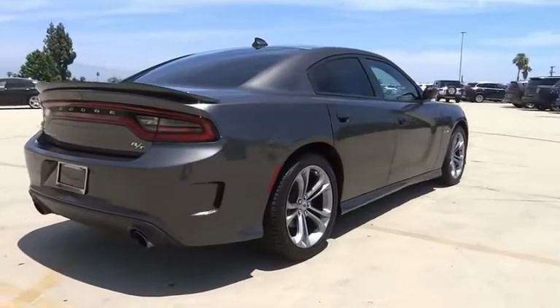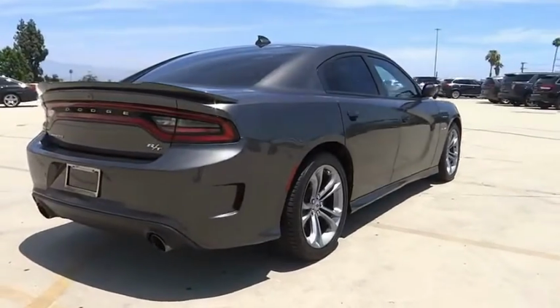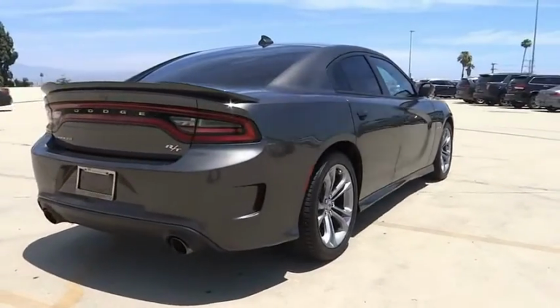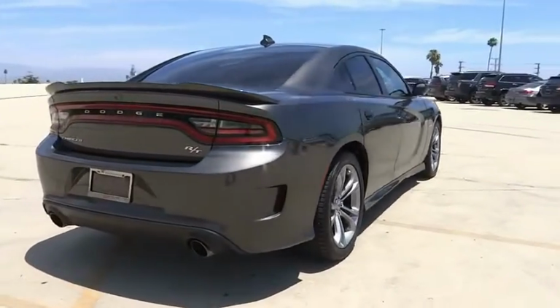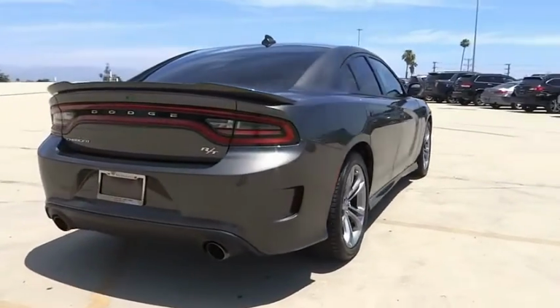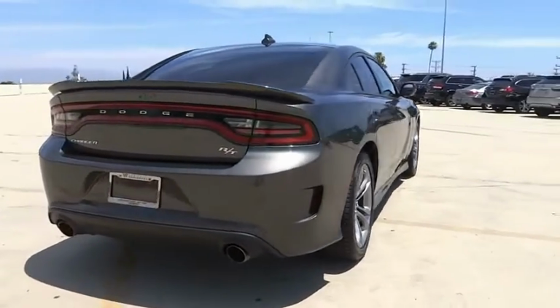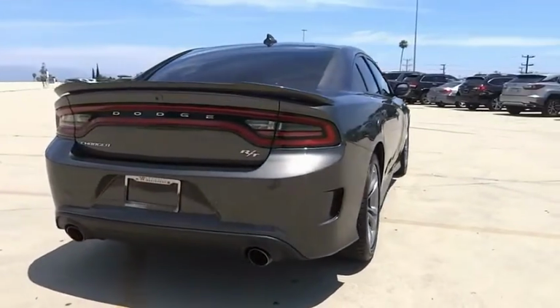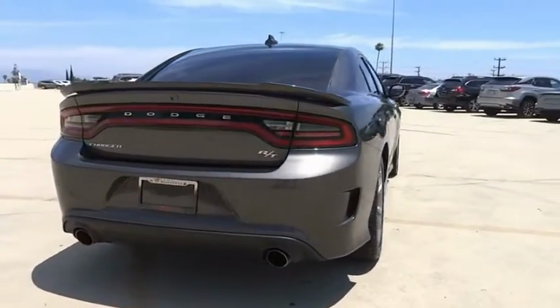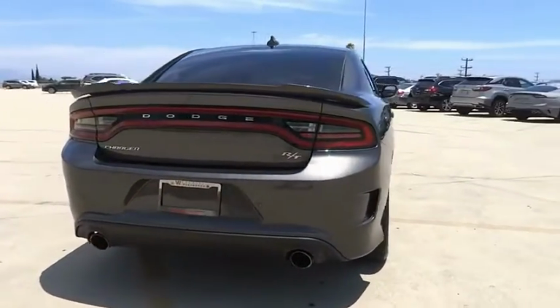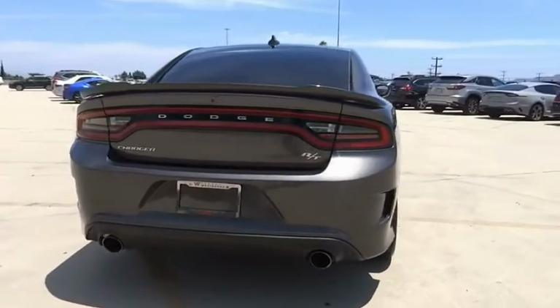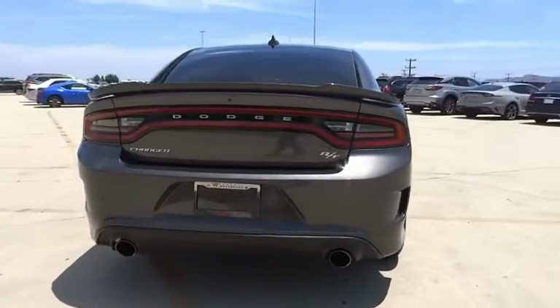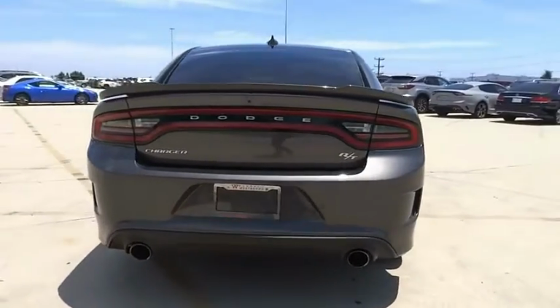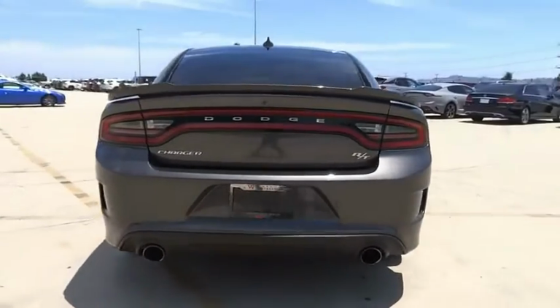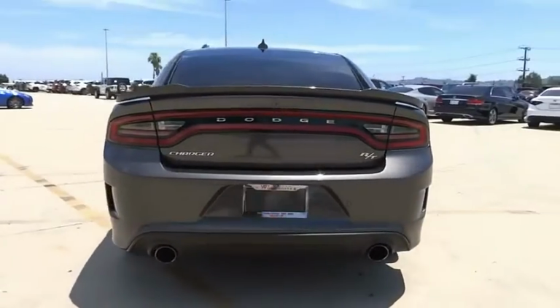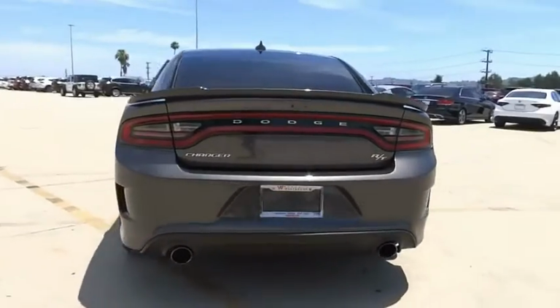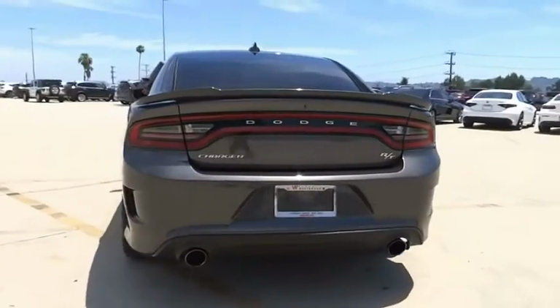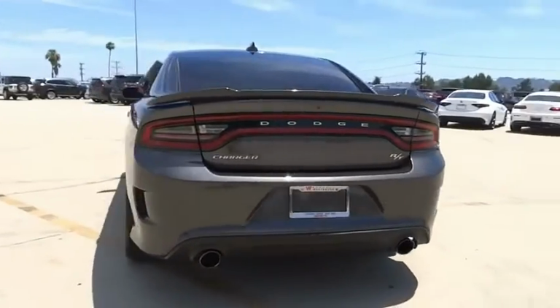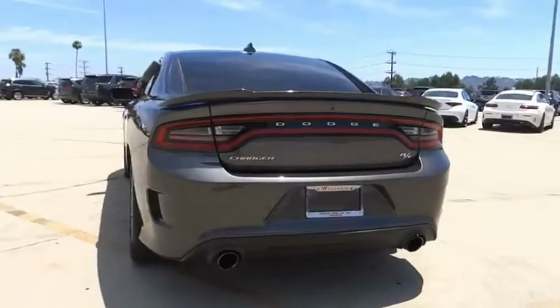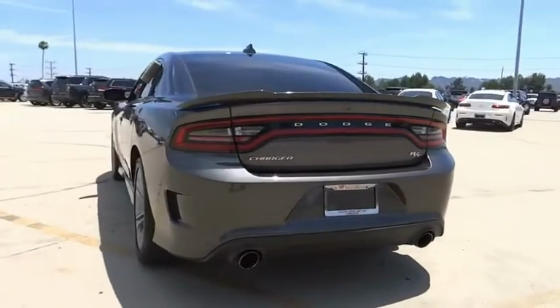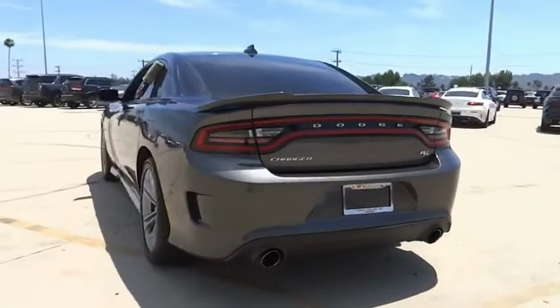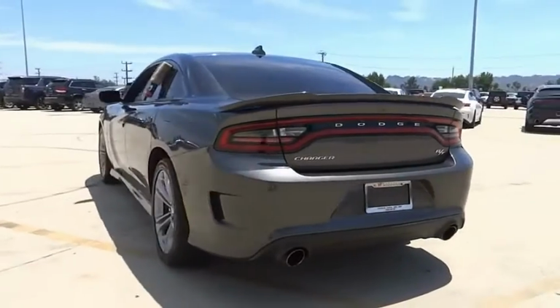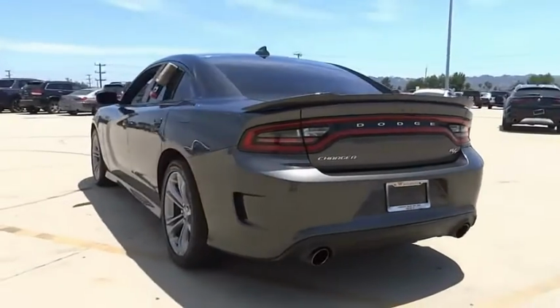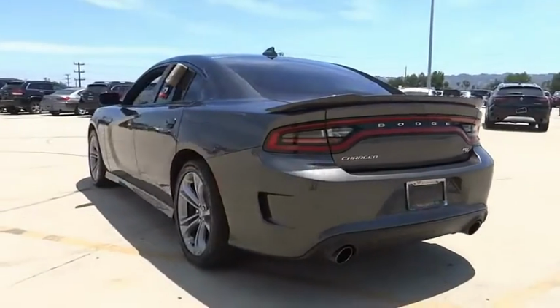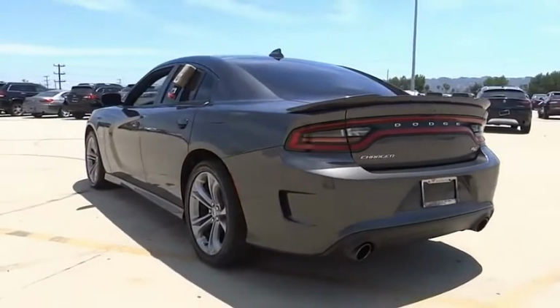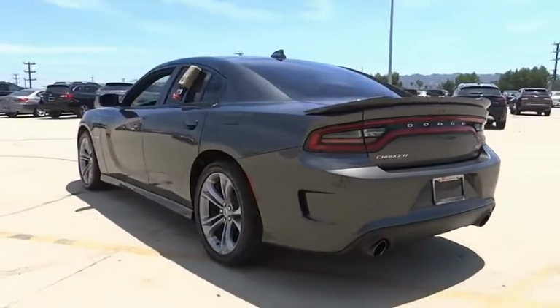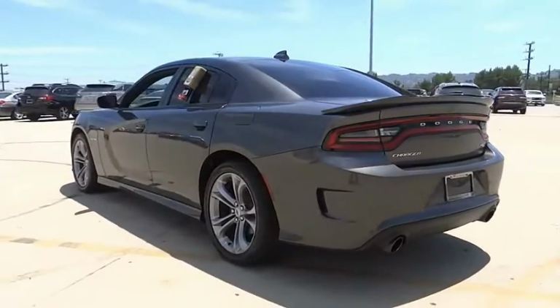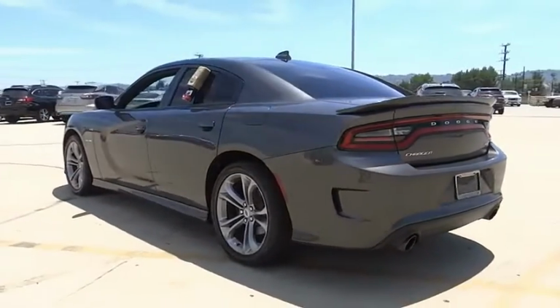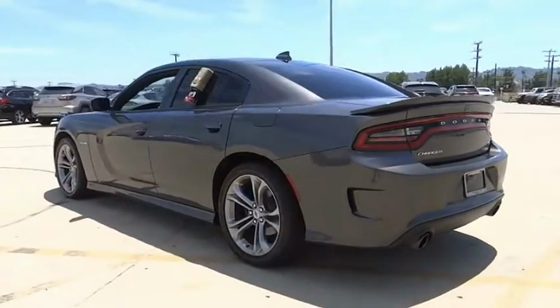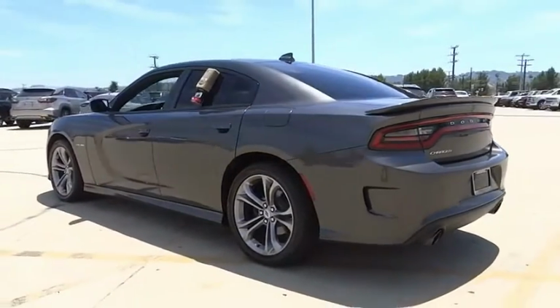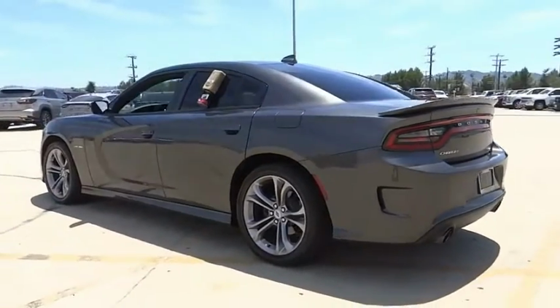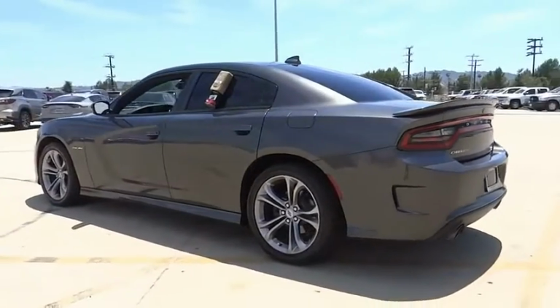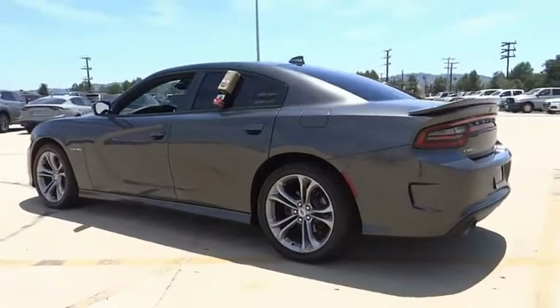Peace of mind comes standard with Charger's 5-star government front and side impact crash test rating. This vehicle has less than 20,000 miles.